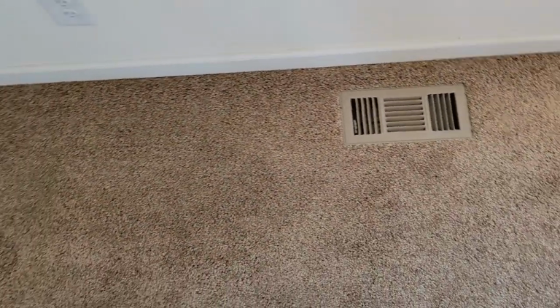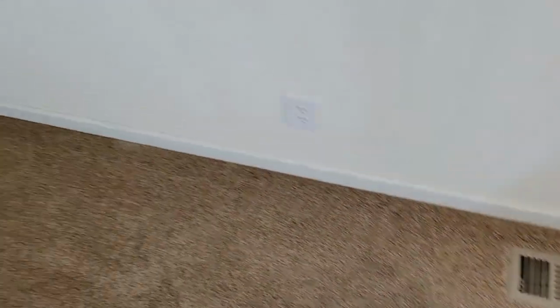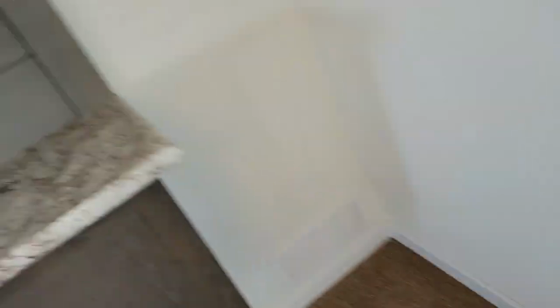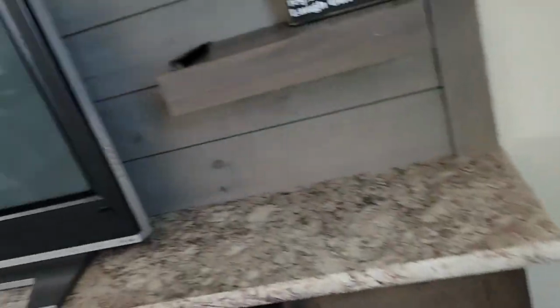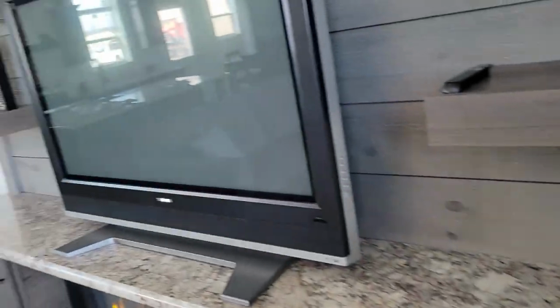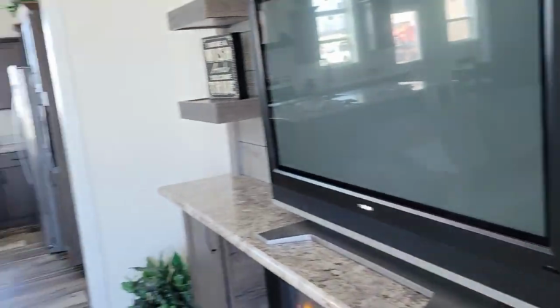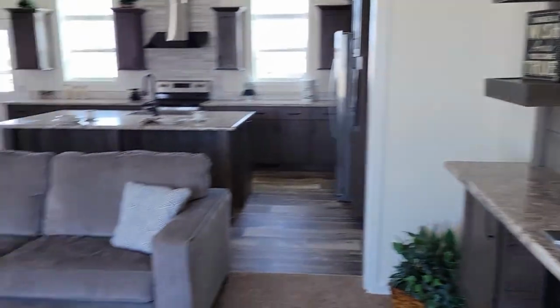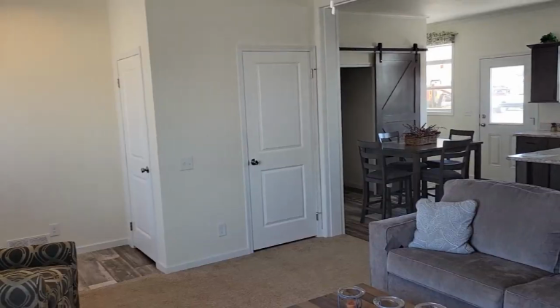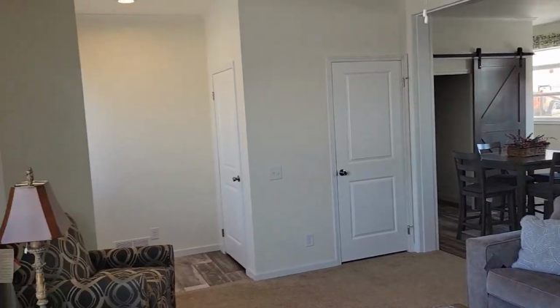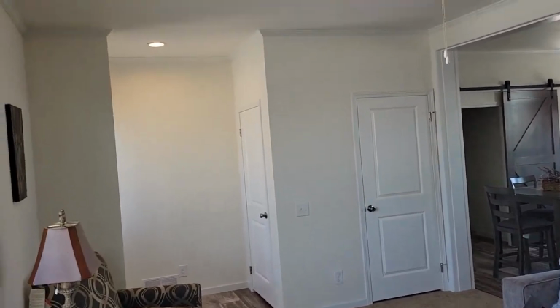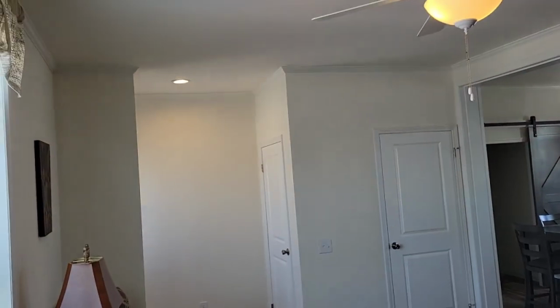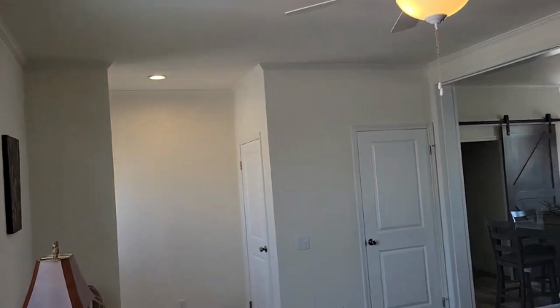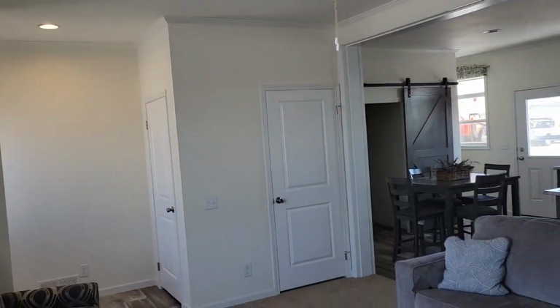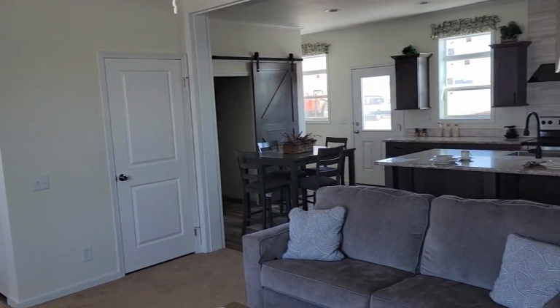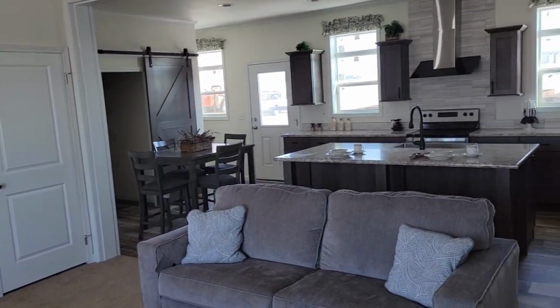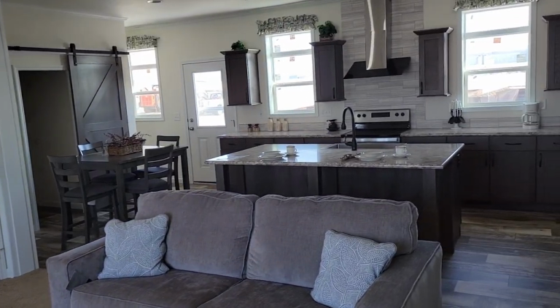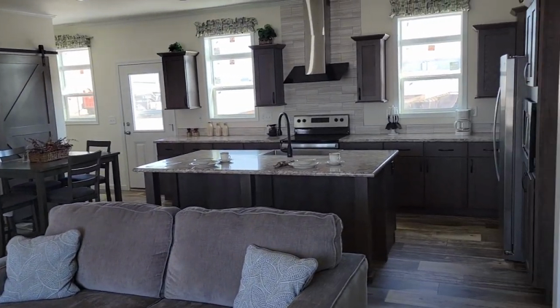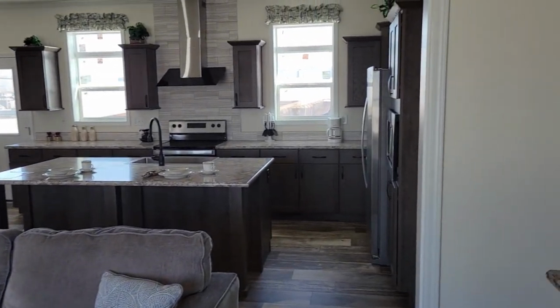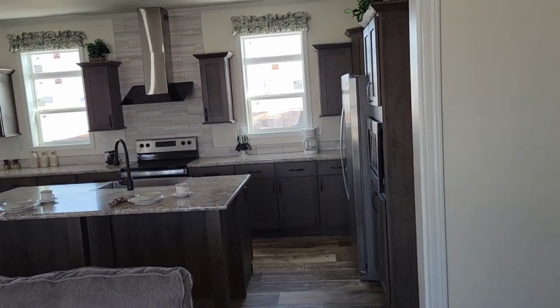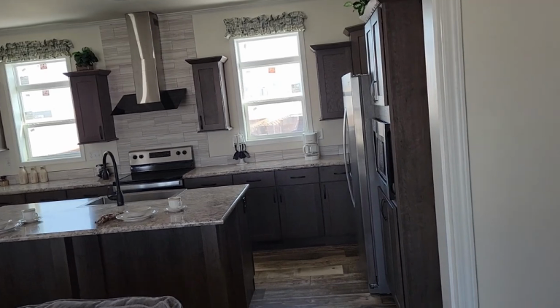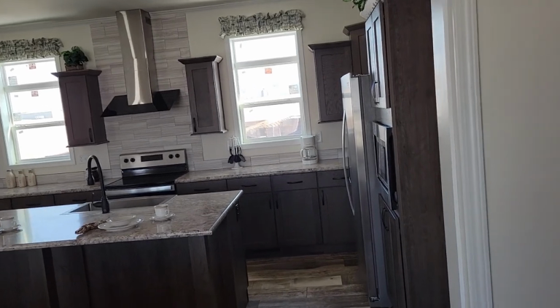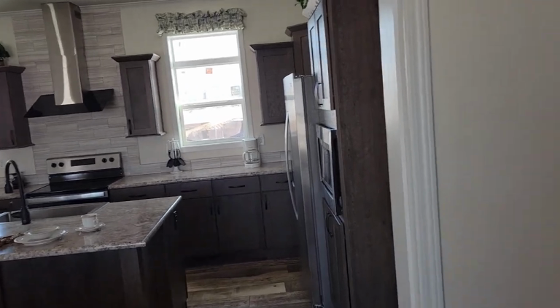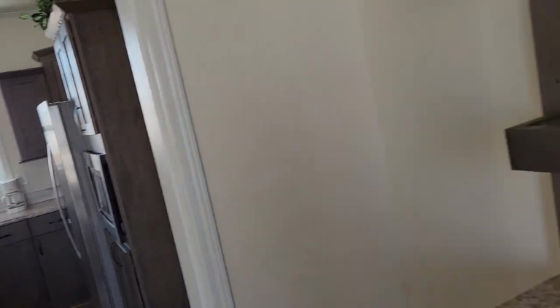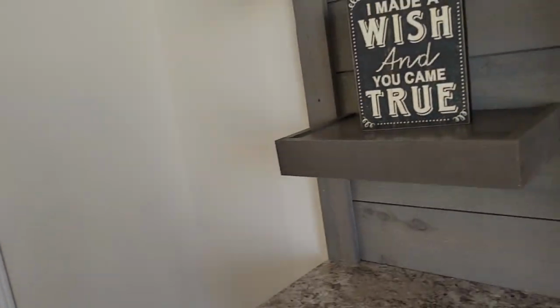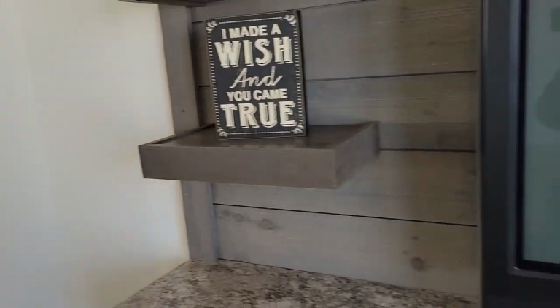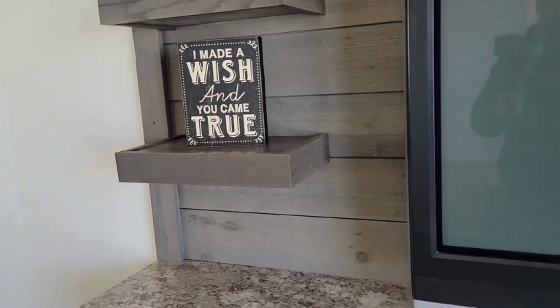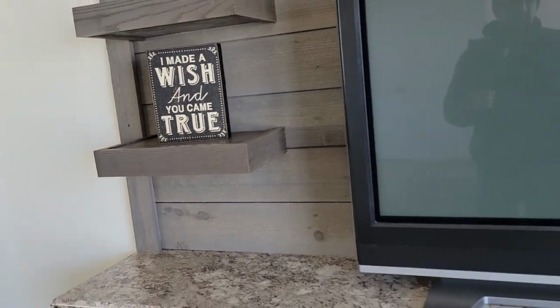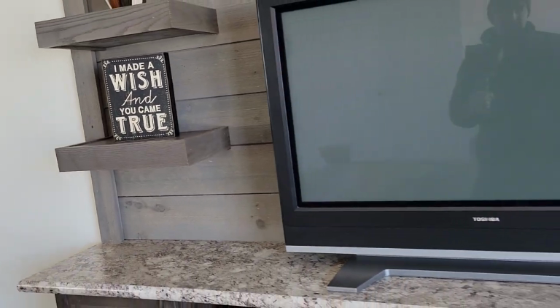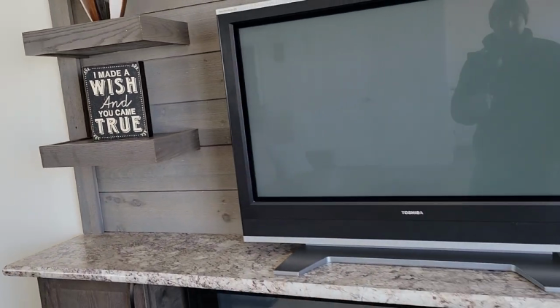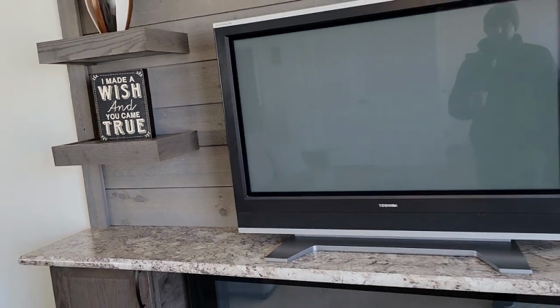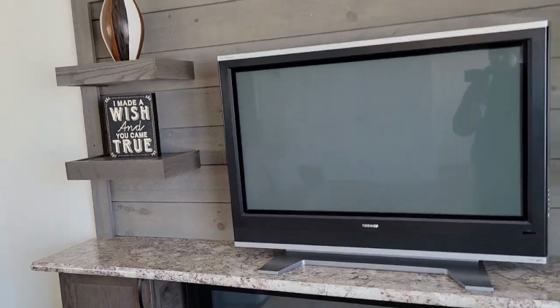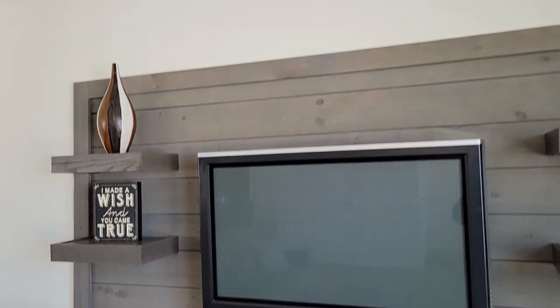Looking at this door, they have to be nine-foot ceilings — pretty nice, makes it feel a lot bigger too. Vents on the floor on the side. This built-in right here is really cool.